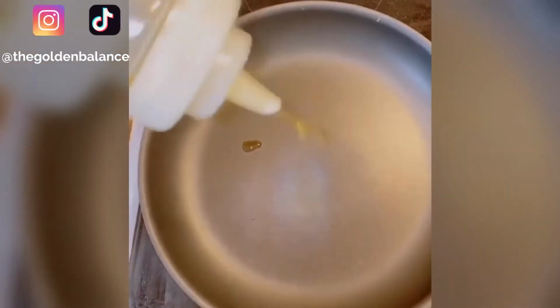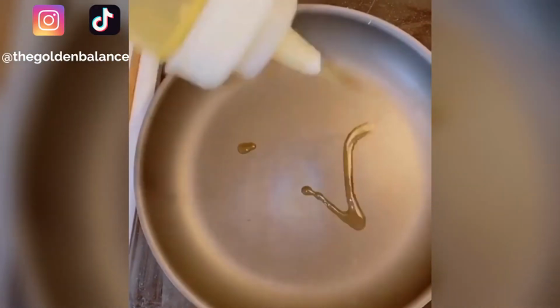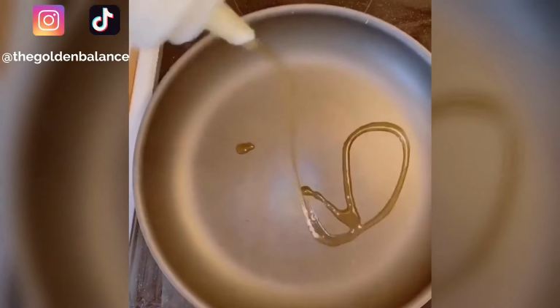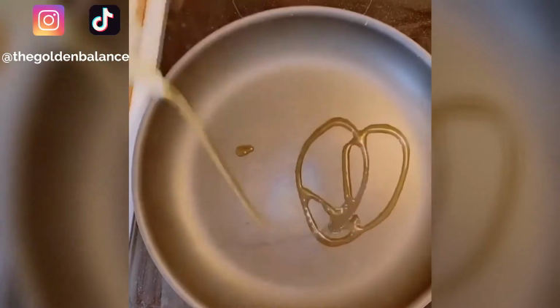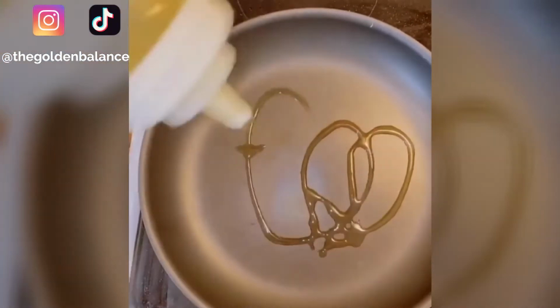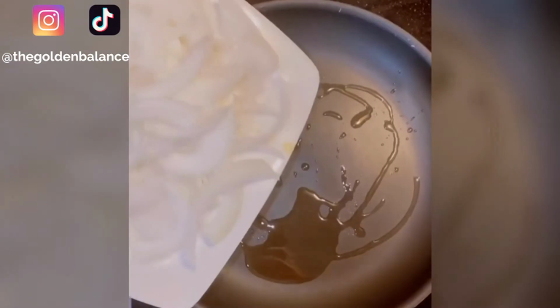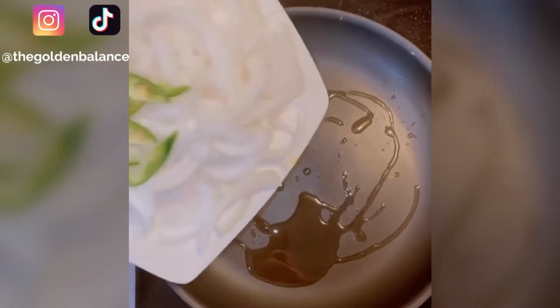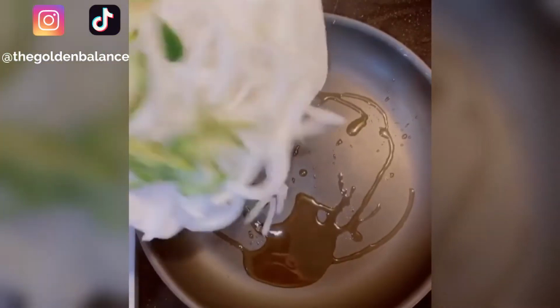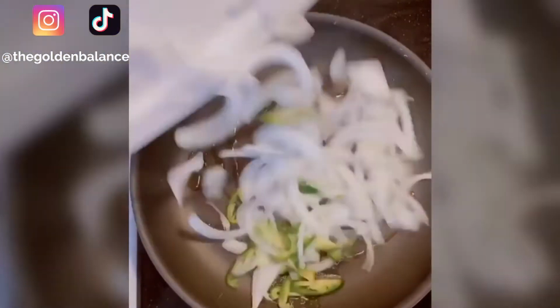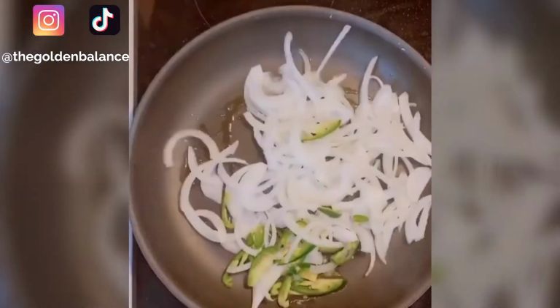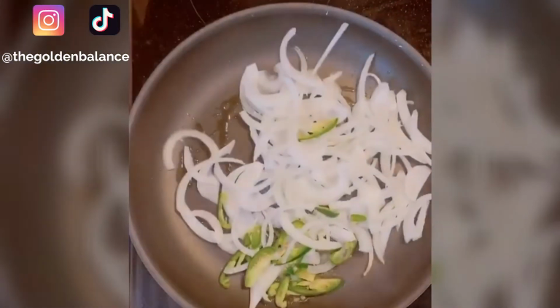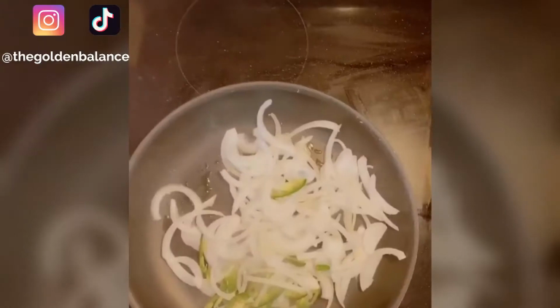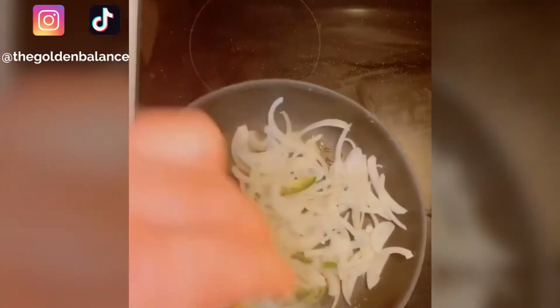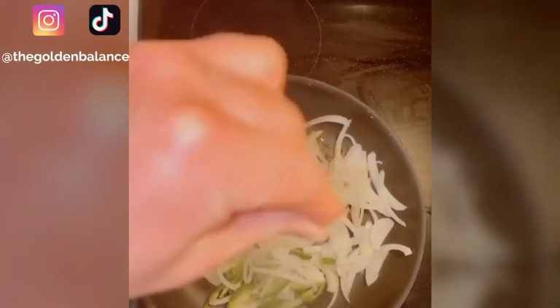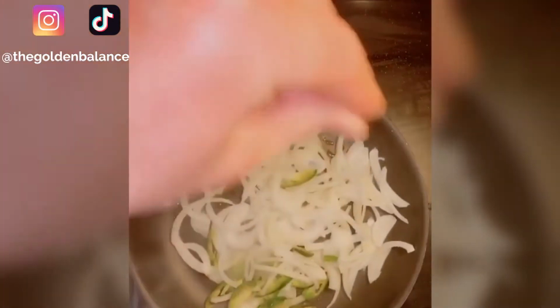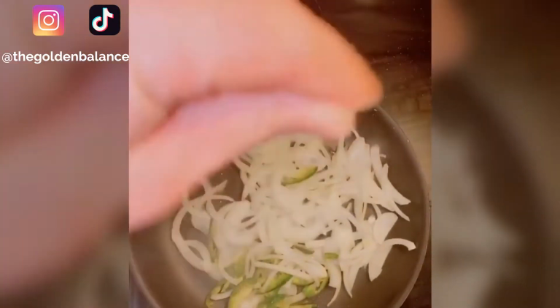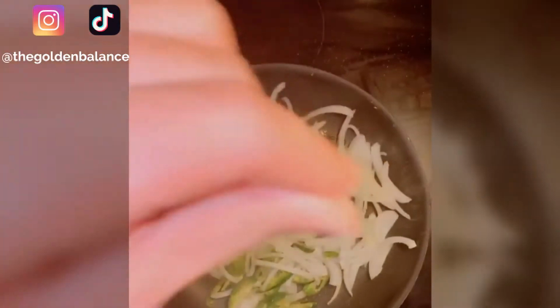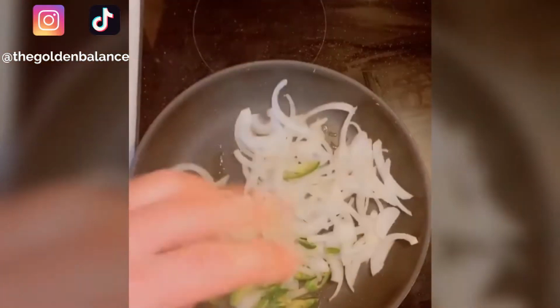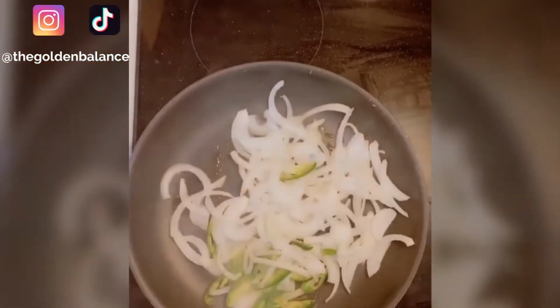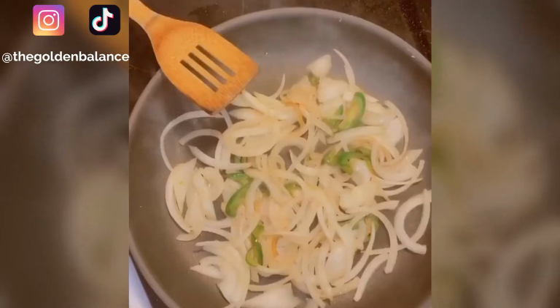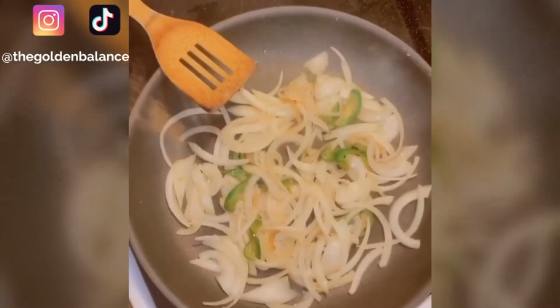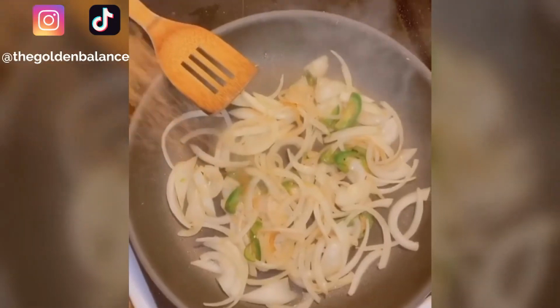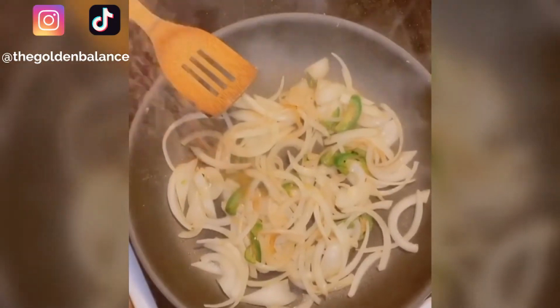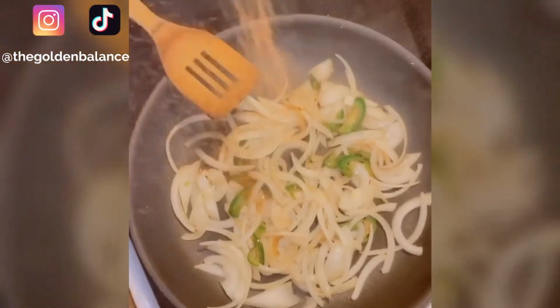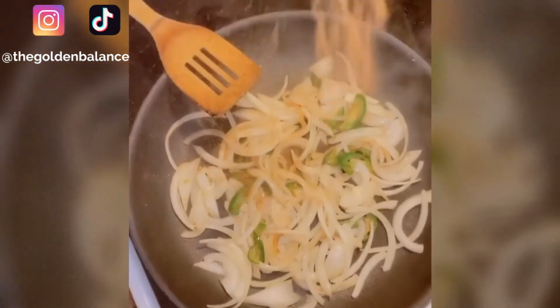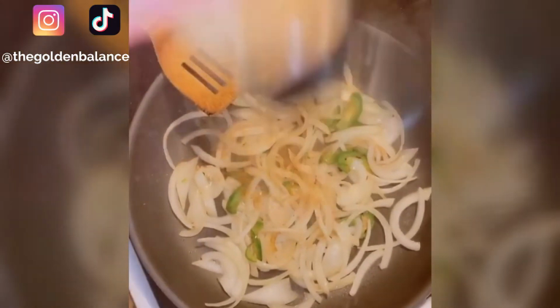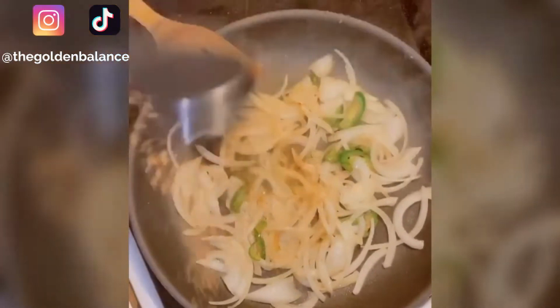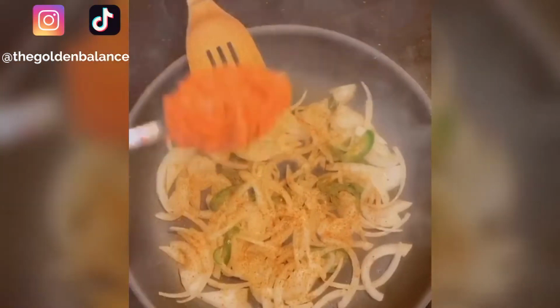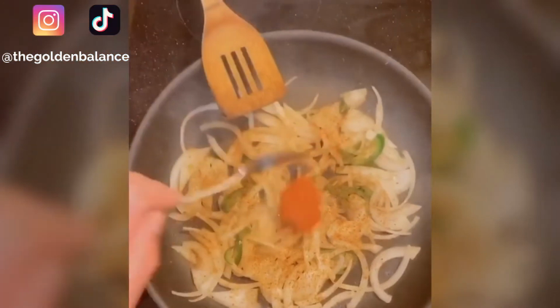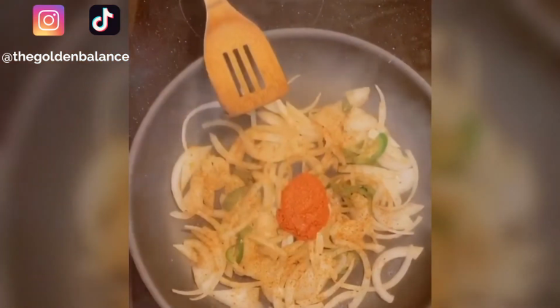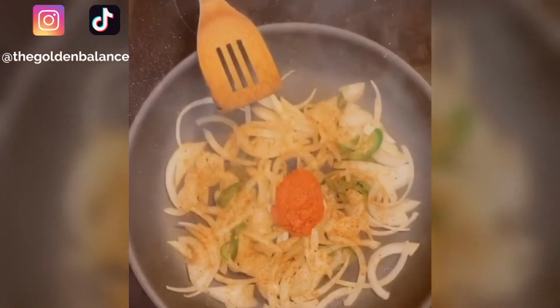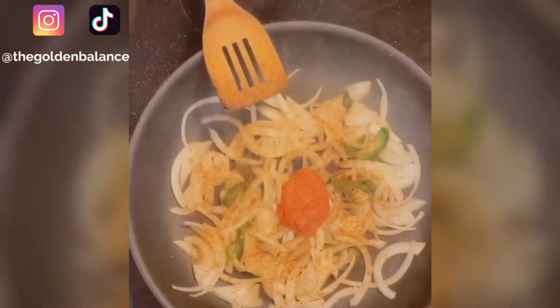In a really hot pan add some oil, toss in an onion and a jalapeño. Hit them with a pinch of salt and sauté them through. After a couple minutes, add in some curry powder and some red curry paste.